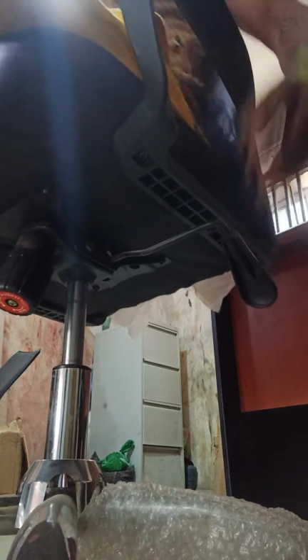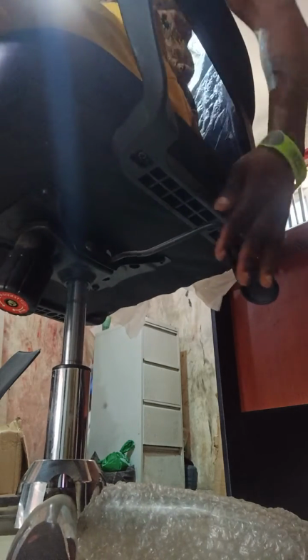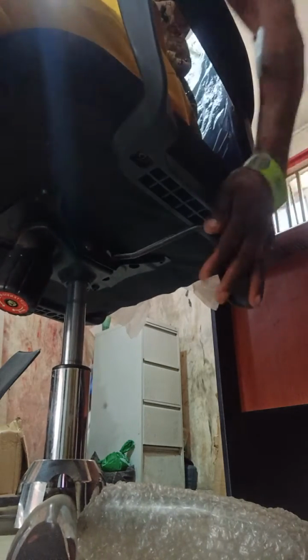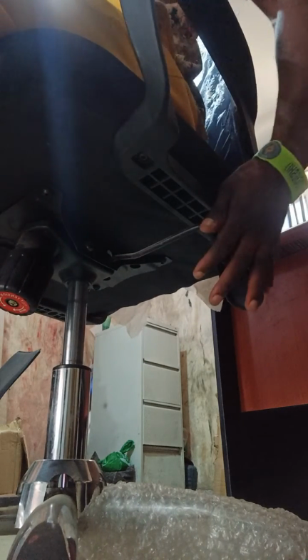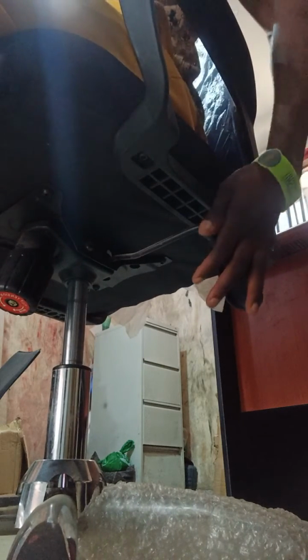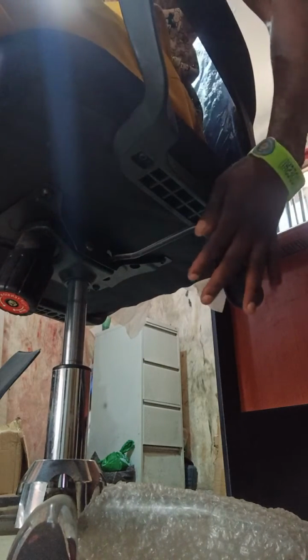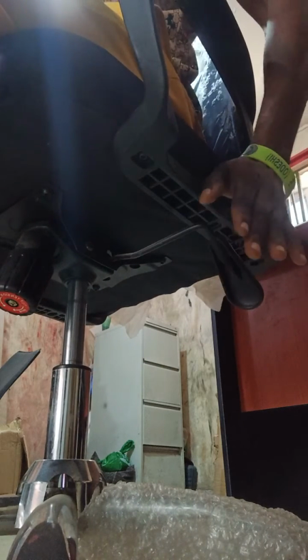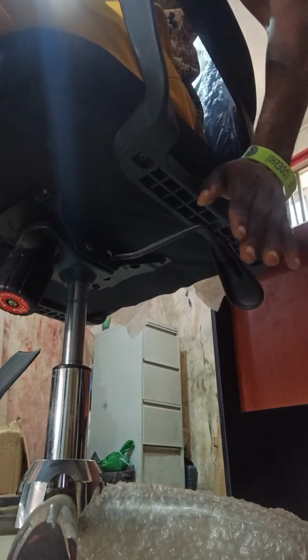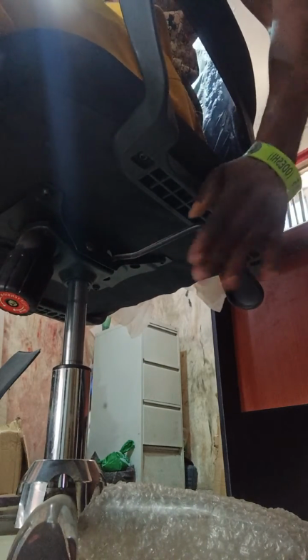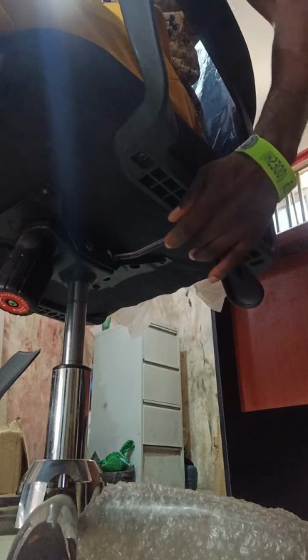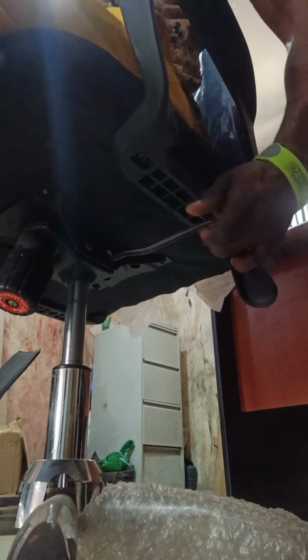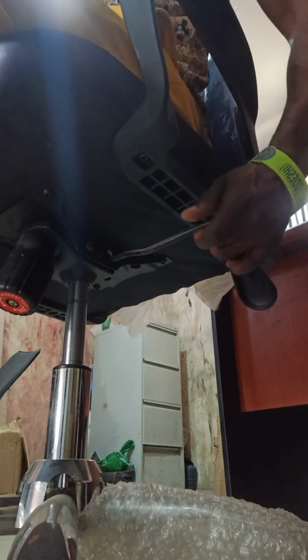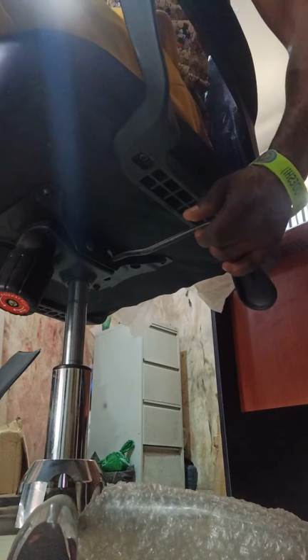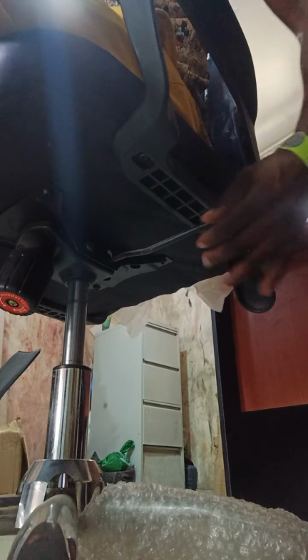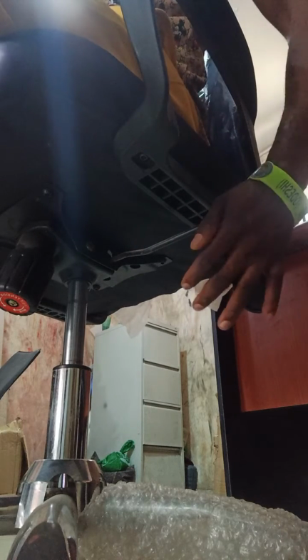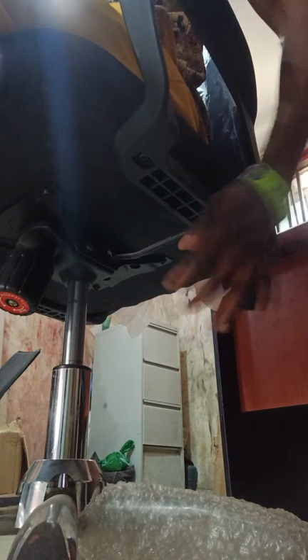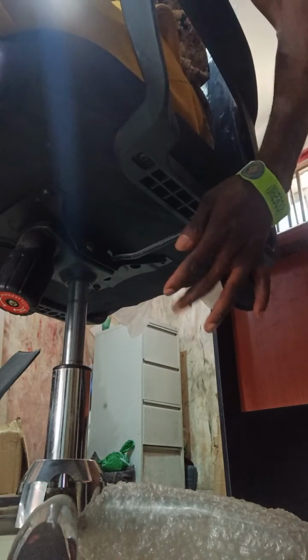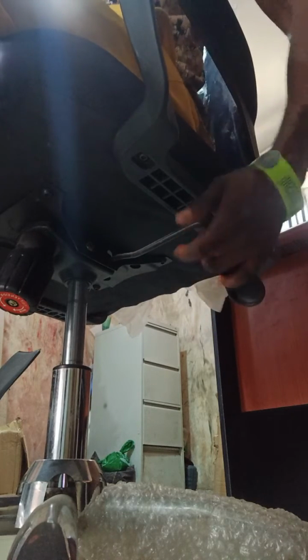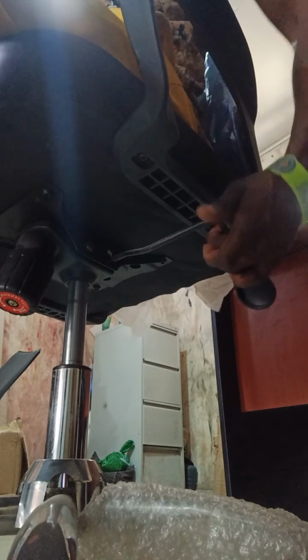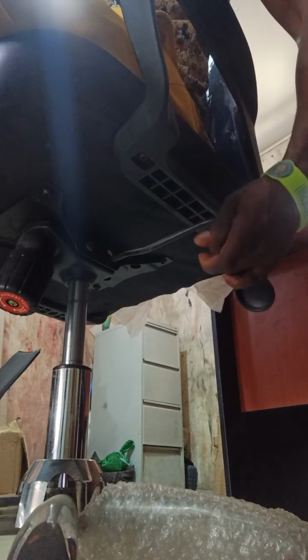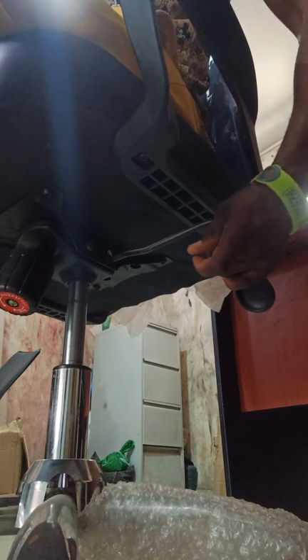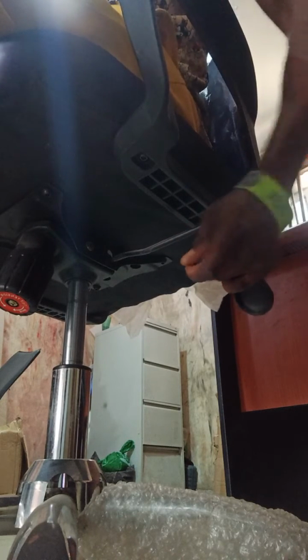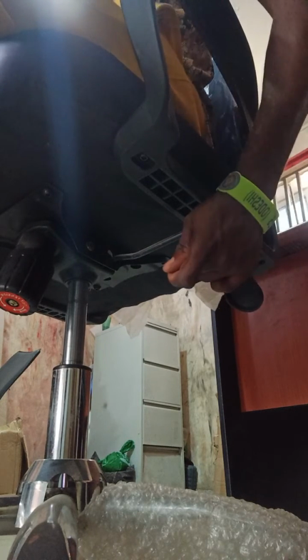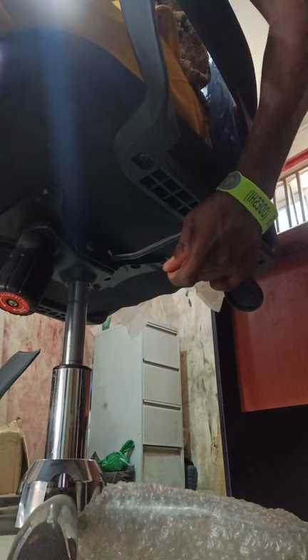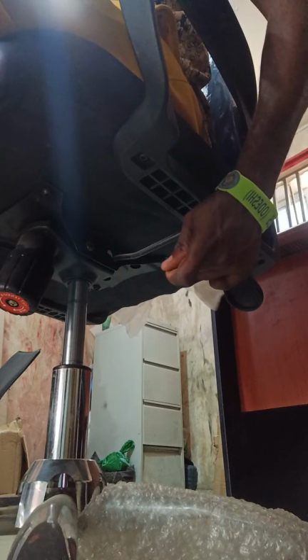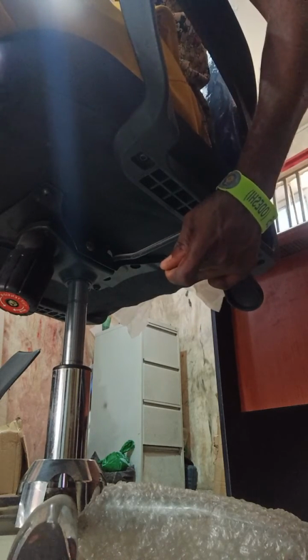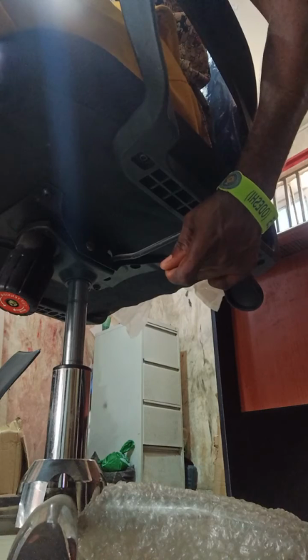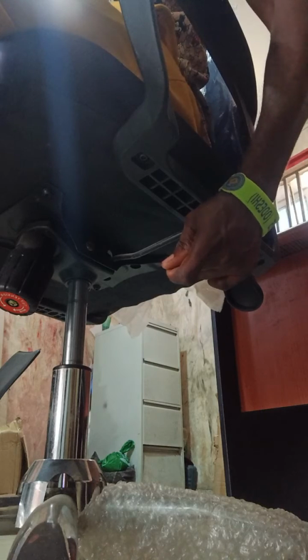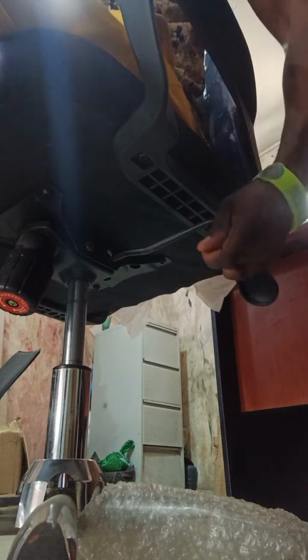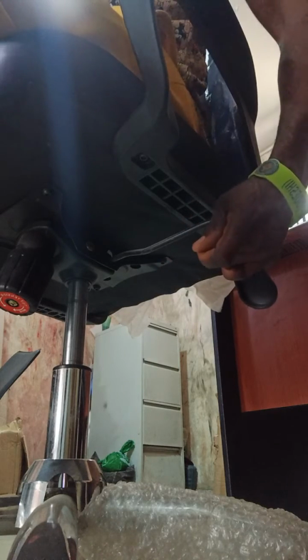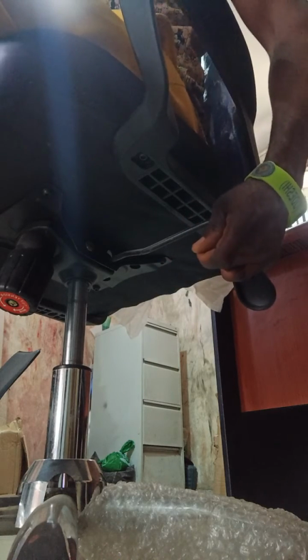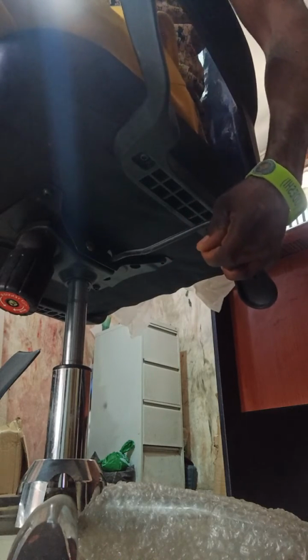But once you unlock it — if you push it inside, that means it's locked. If you push it out, it's unlocked. You can hear the noise it's making. Push it inside — locked. Pull it out — unlocked.